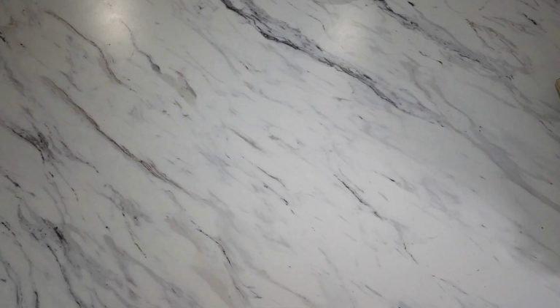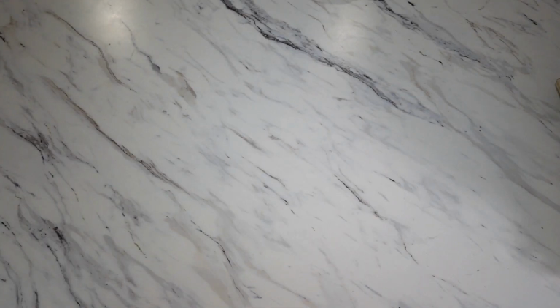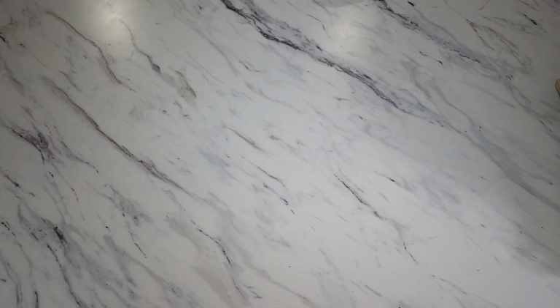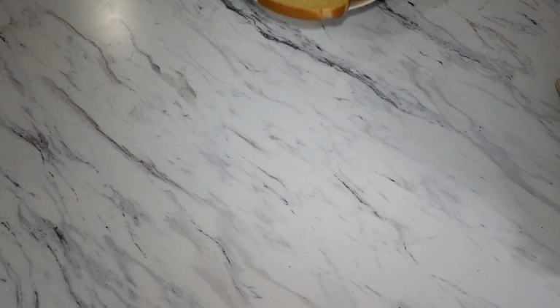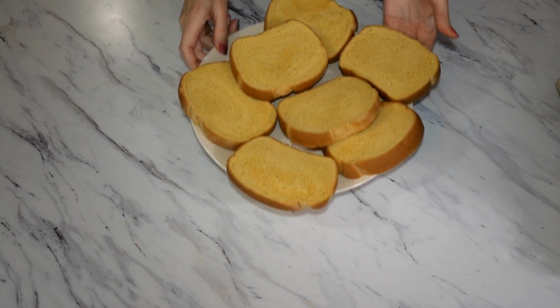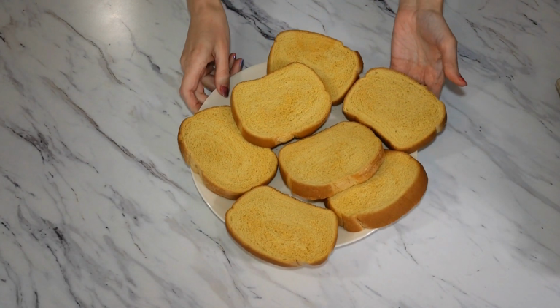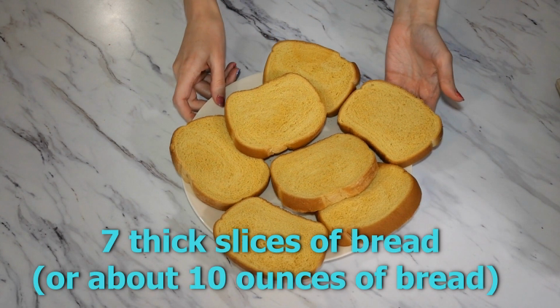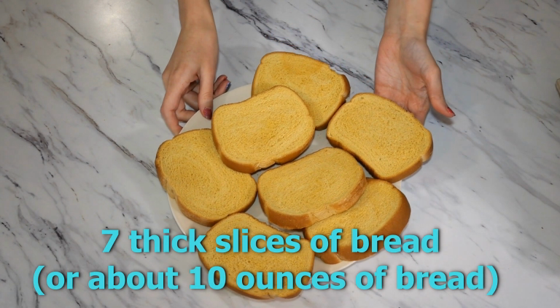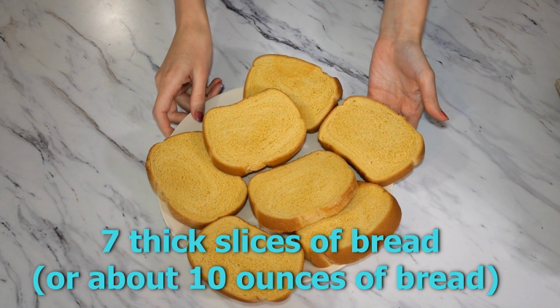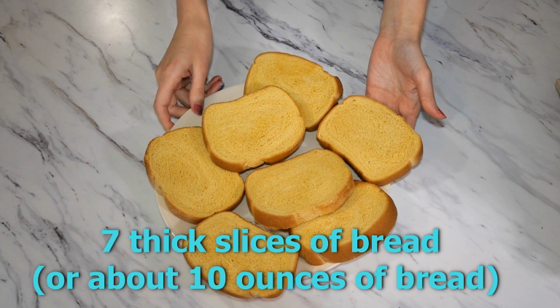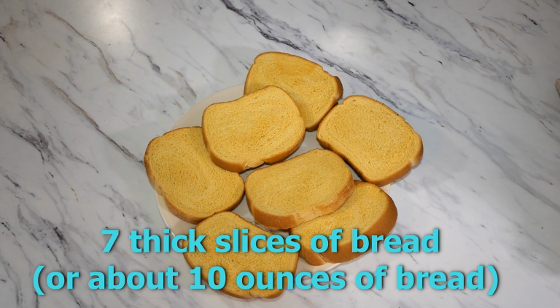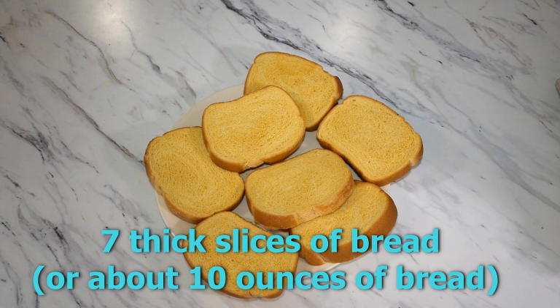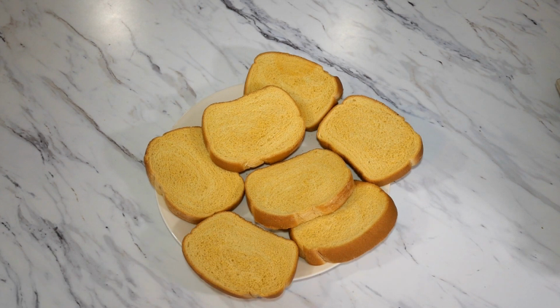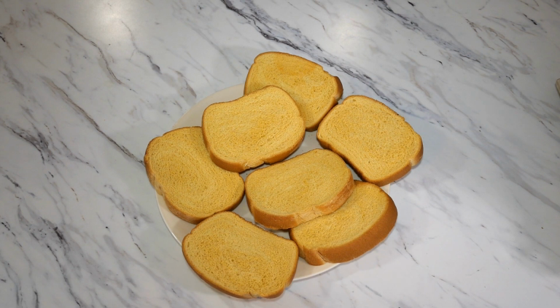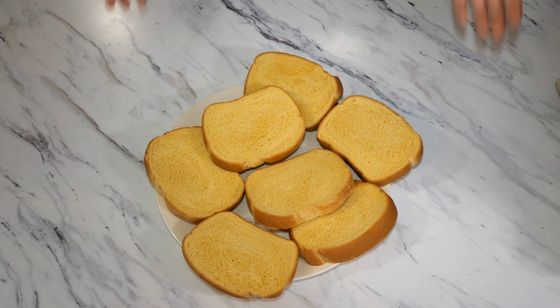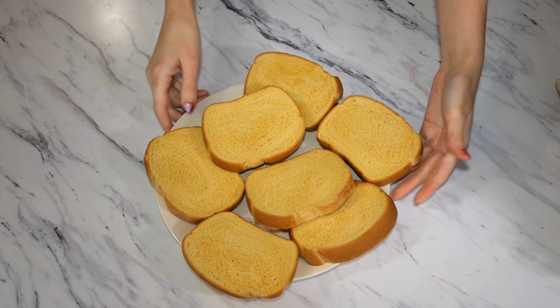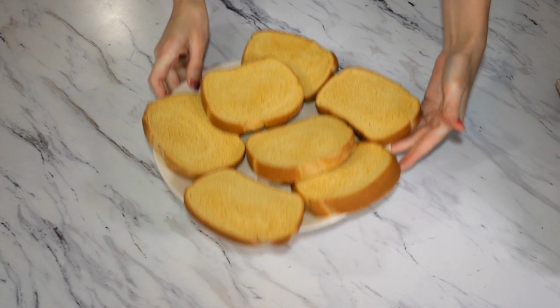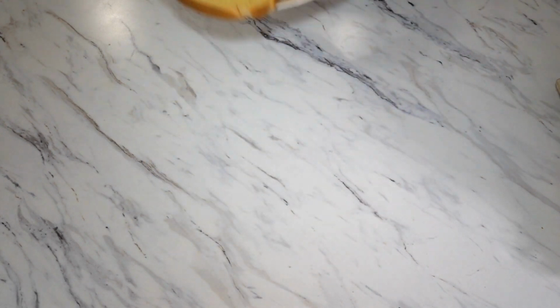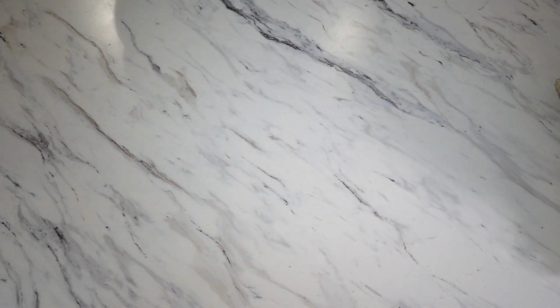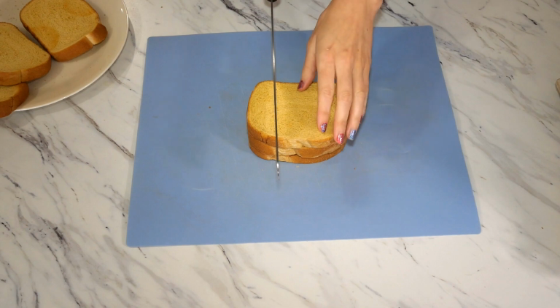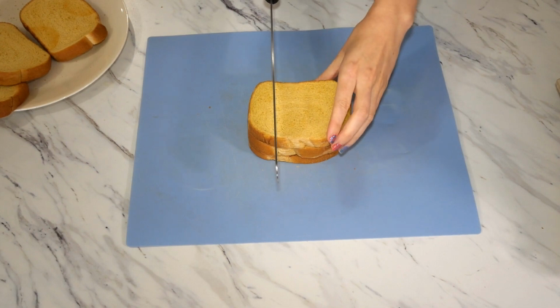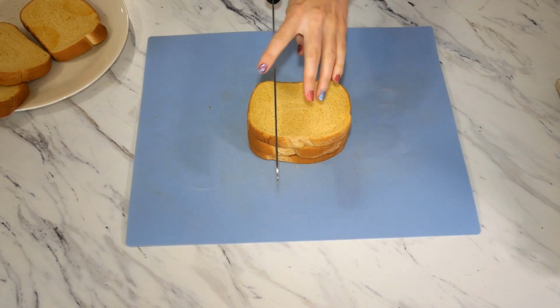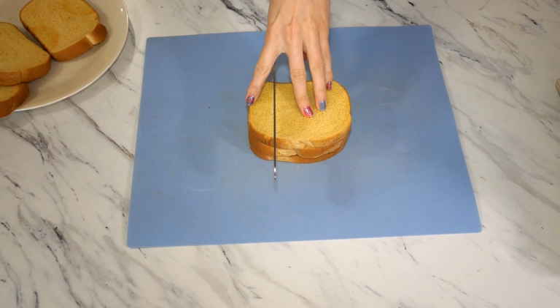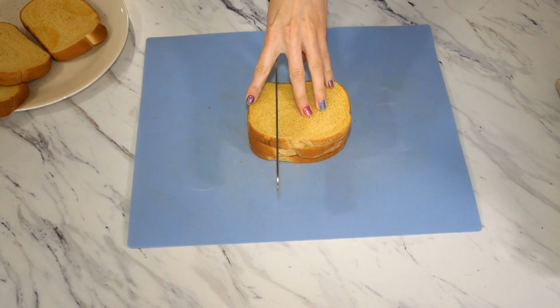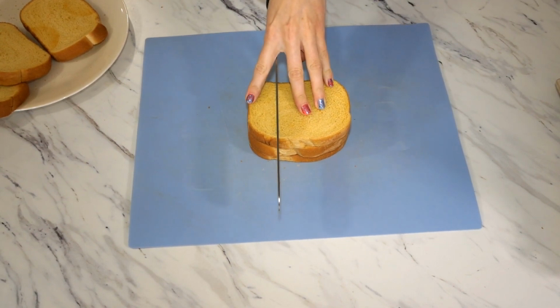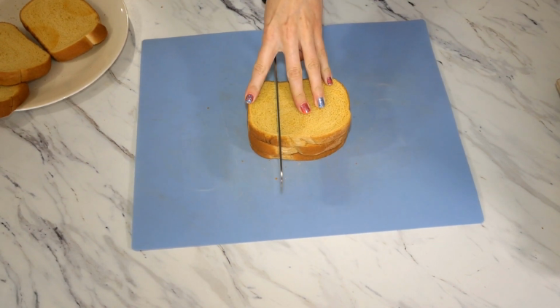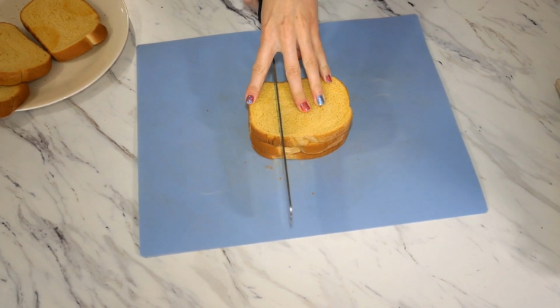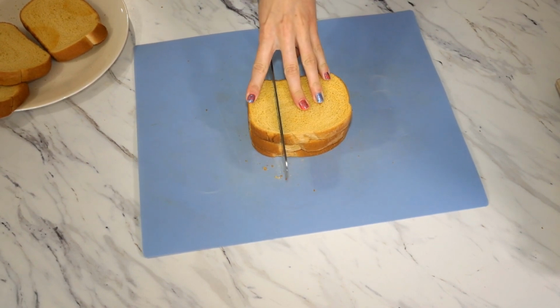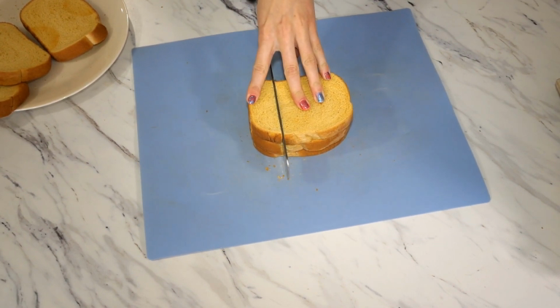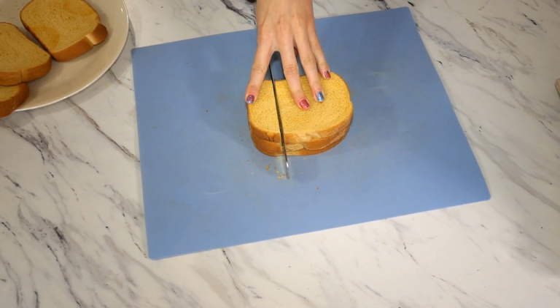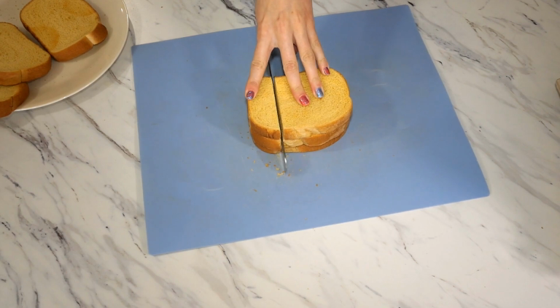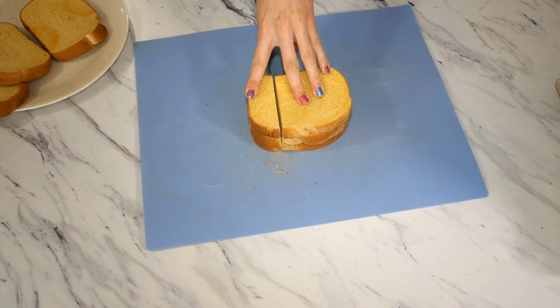This recipe is fast and easy to assemble and it starts with seven slices of day-old brioche bread. You want your bread to be good and stale for this recipe. In order to achieve that, you can leave it out all night long, or I toasted mine in the oven for five minutes because I didn't have time to wait.